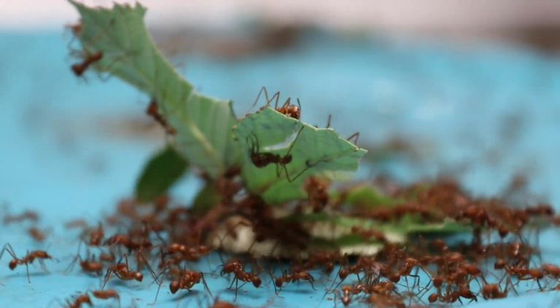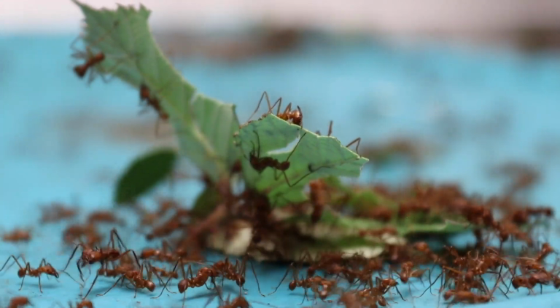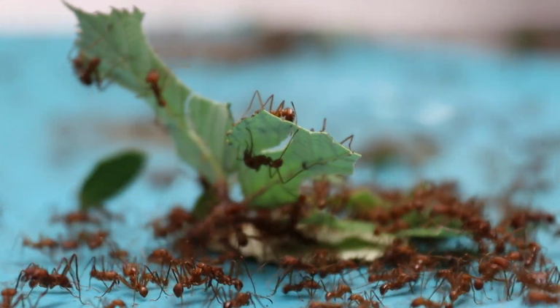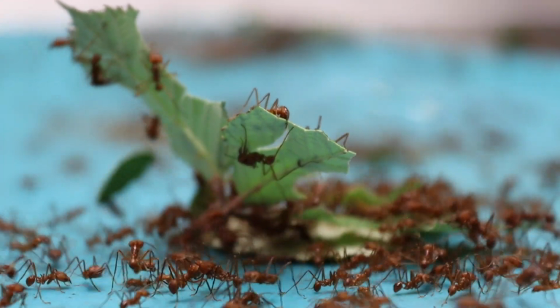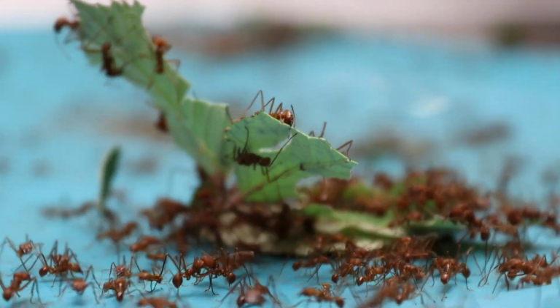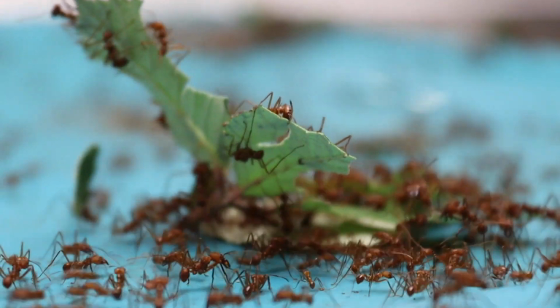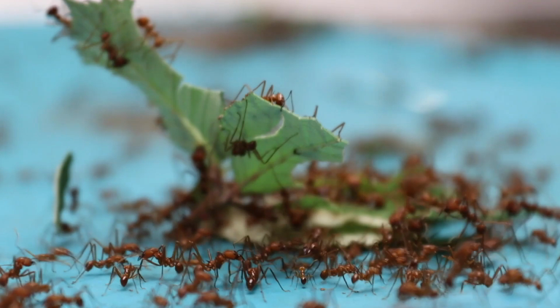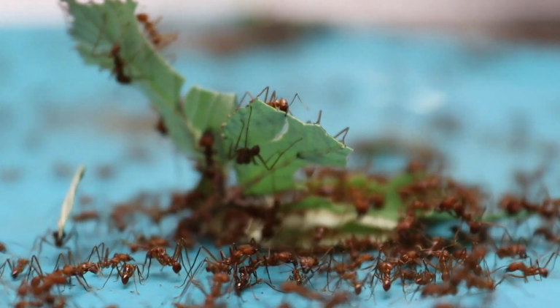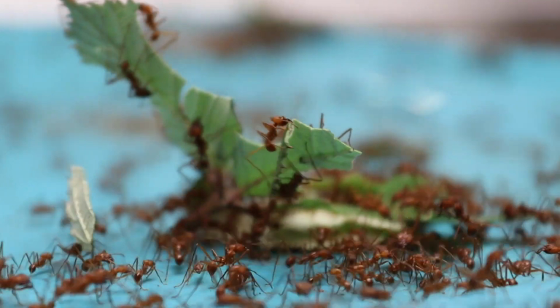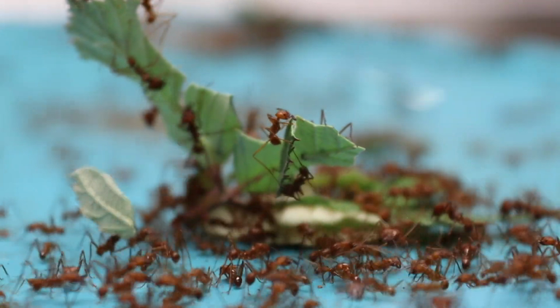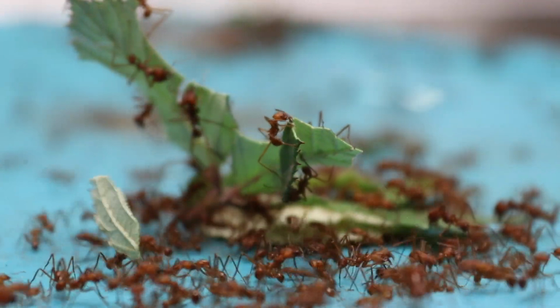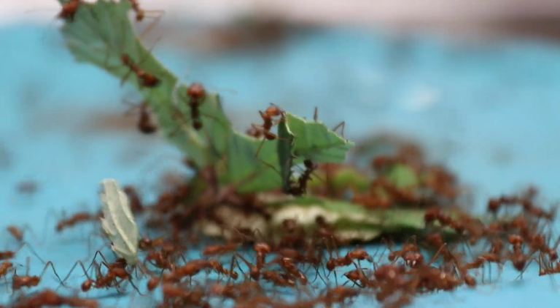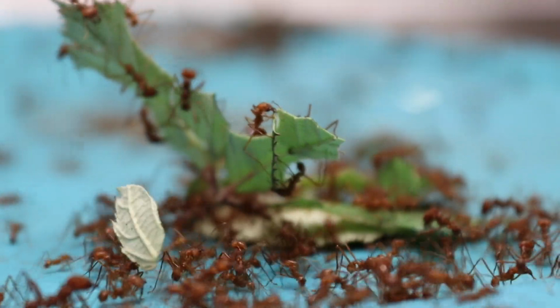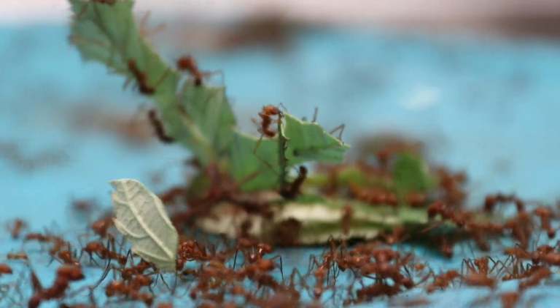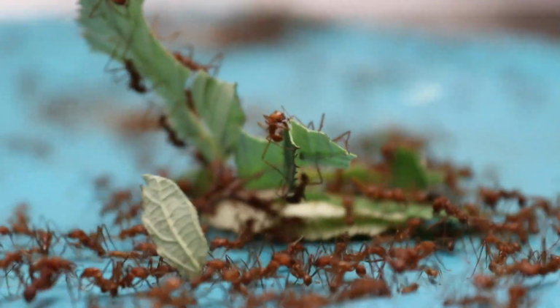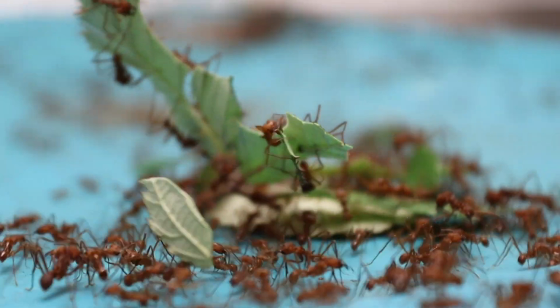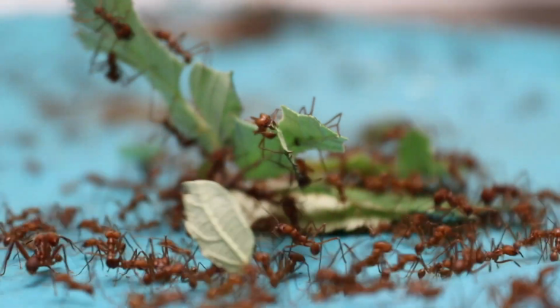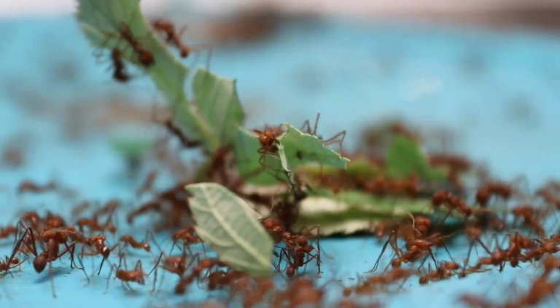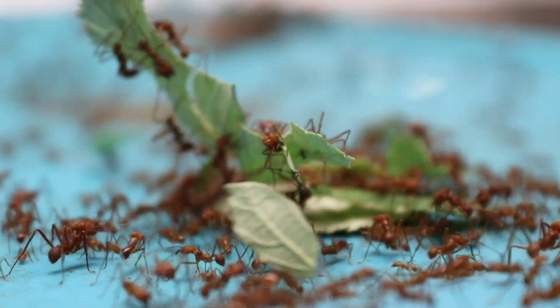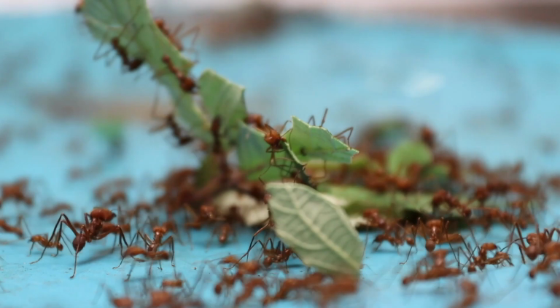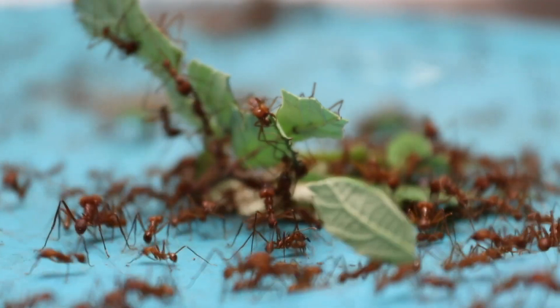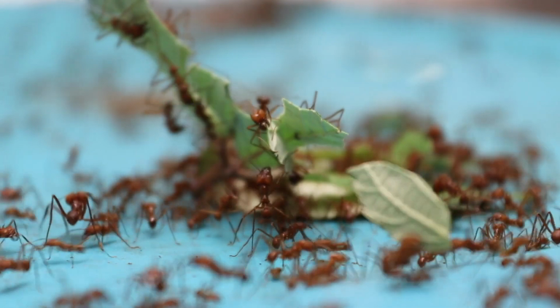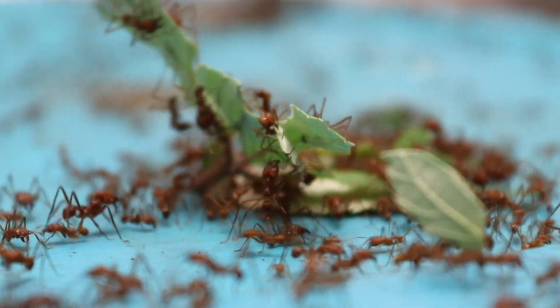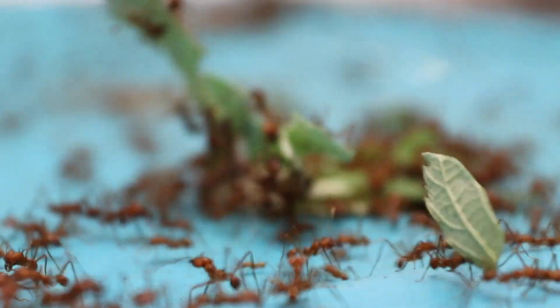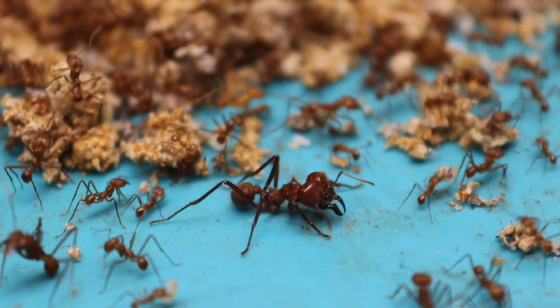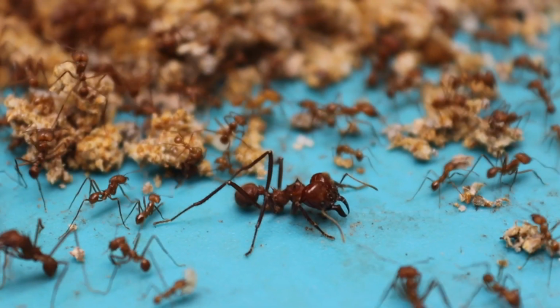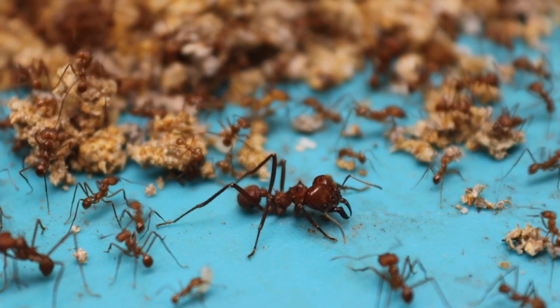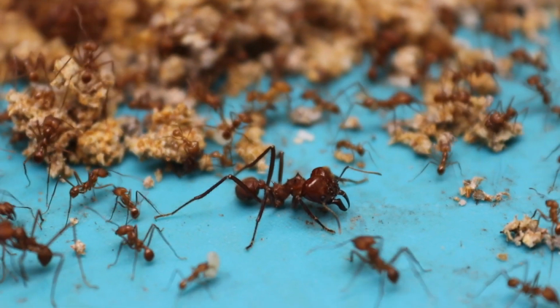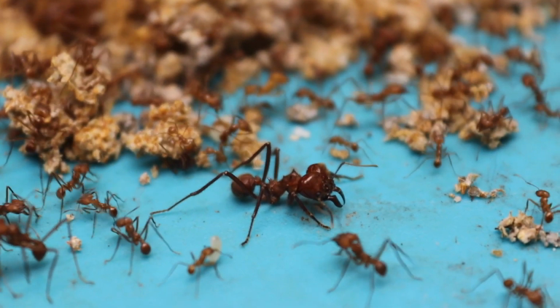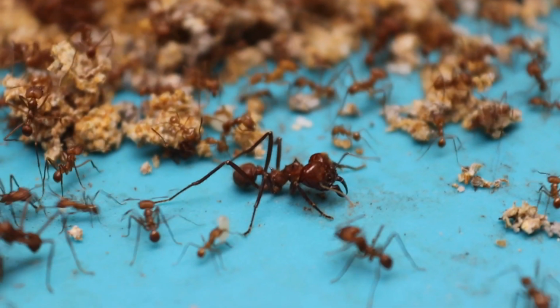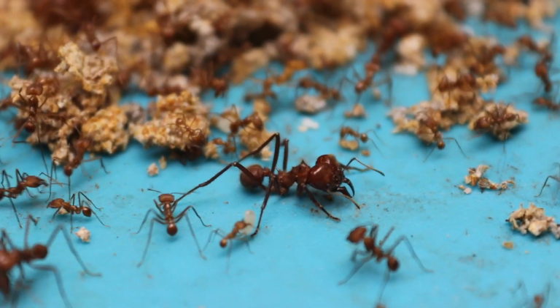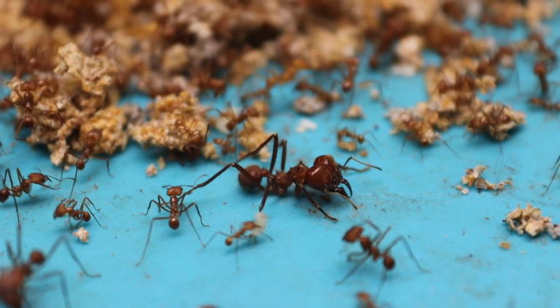The fungus has been domesticated by these farming ants. They live in symbiosis, which means they depend on each other.